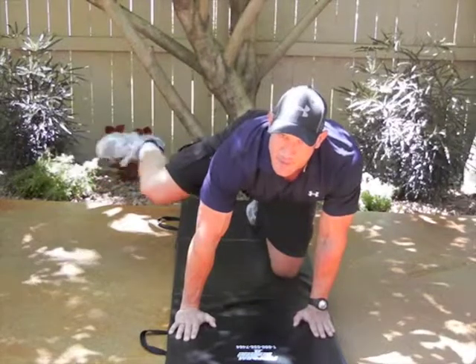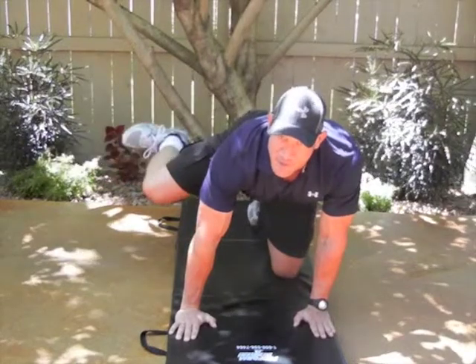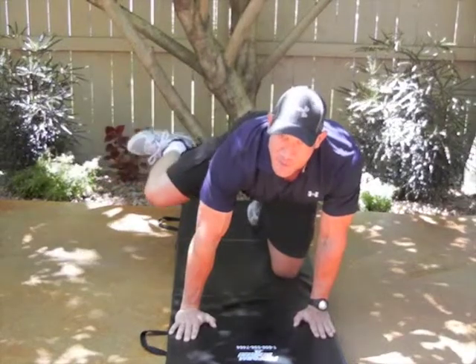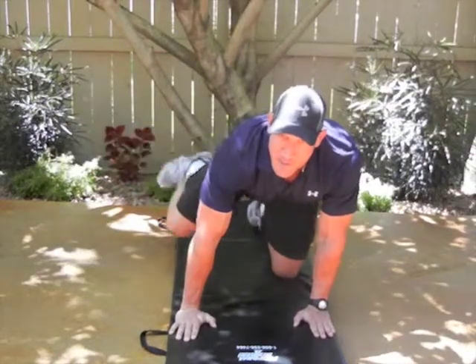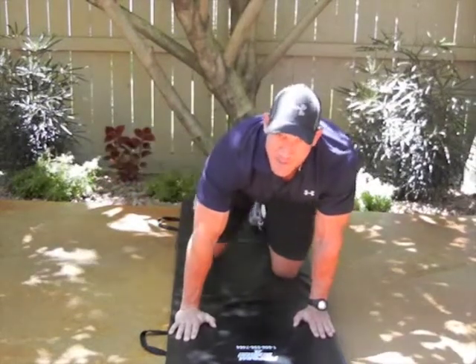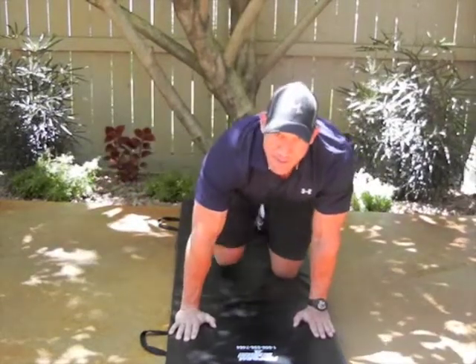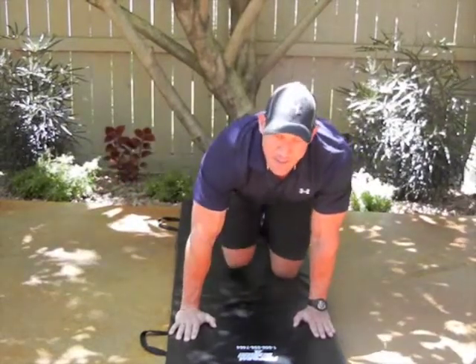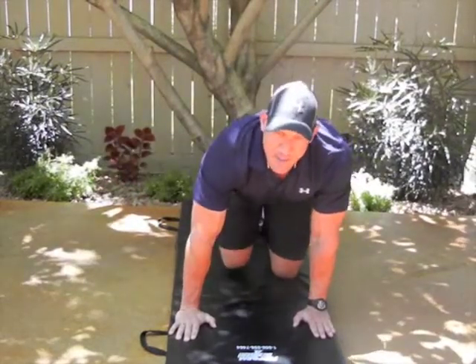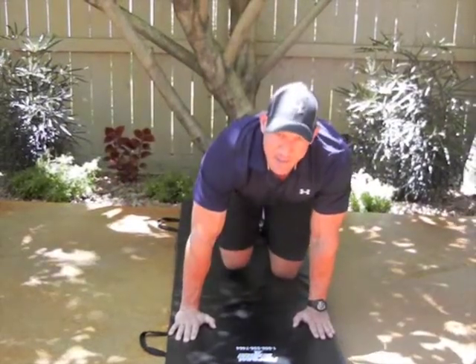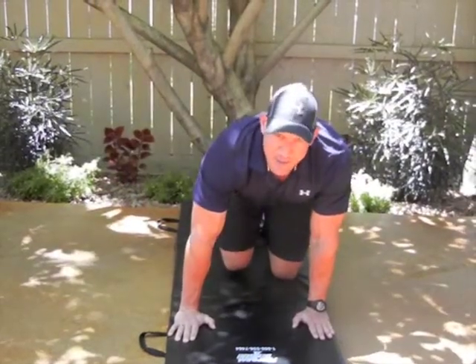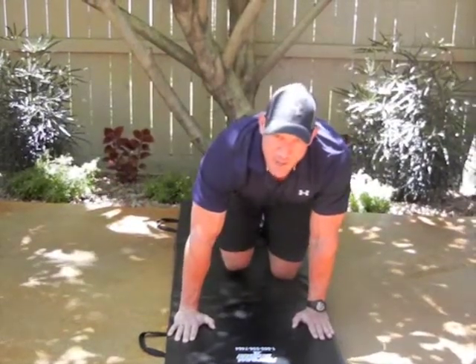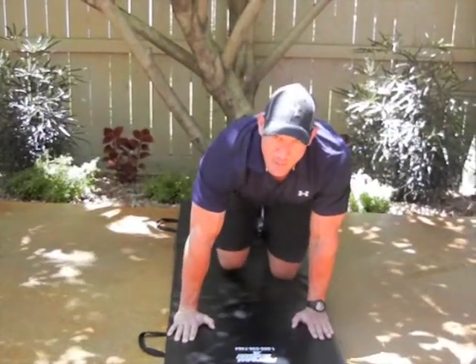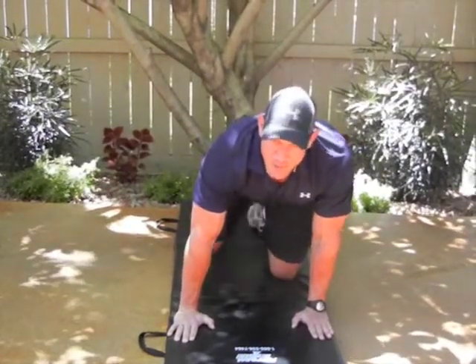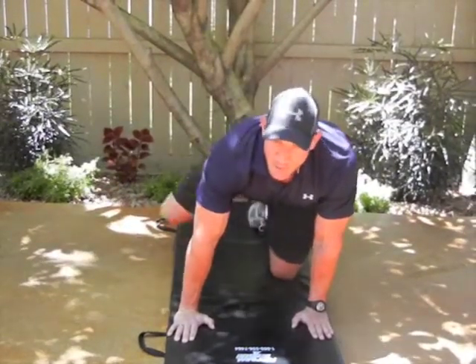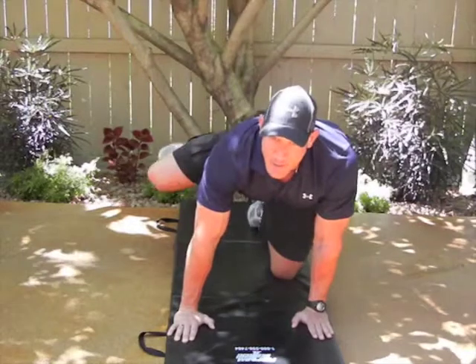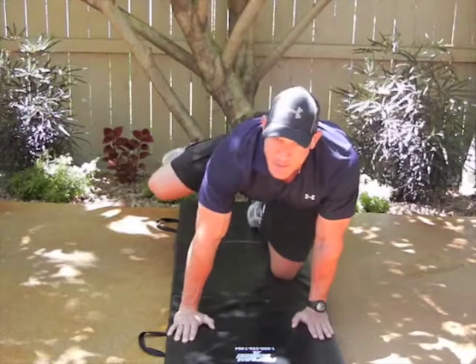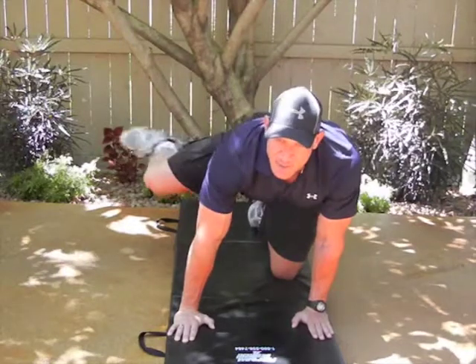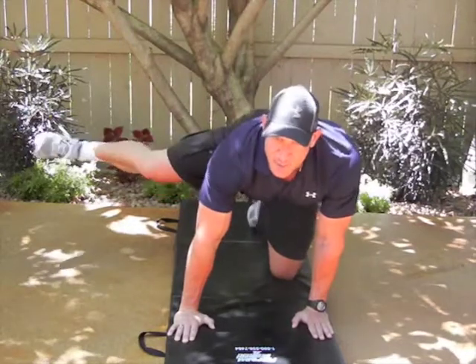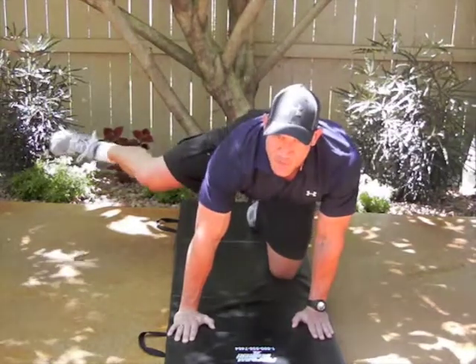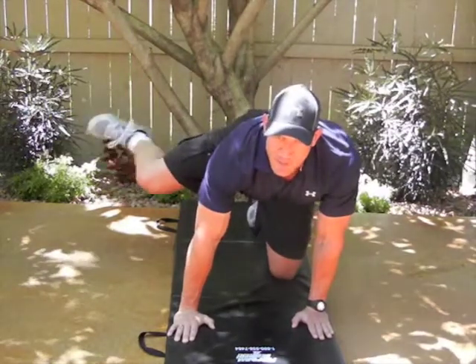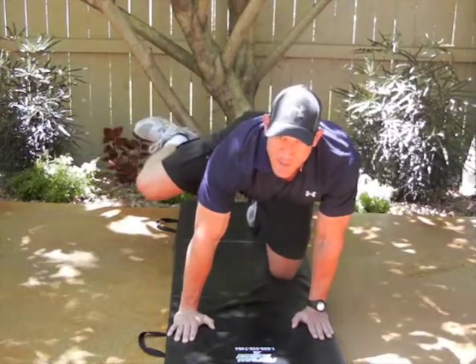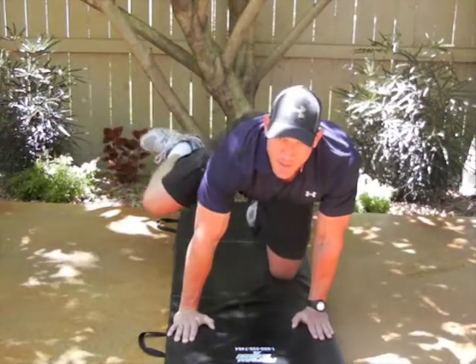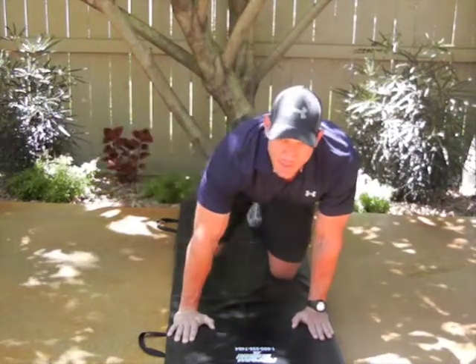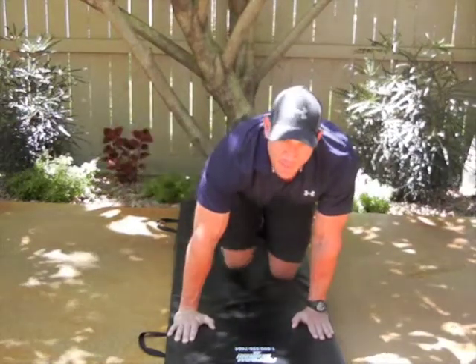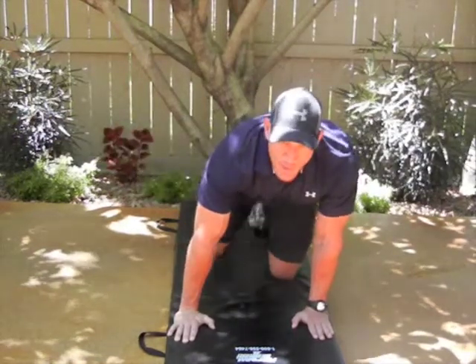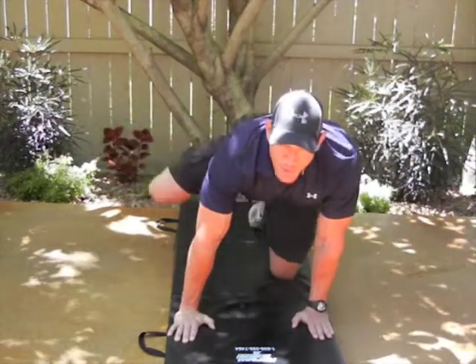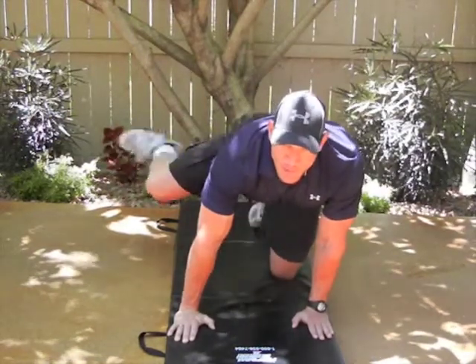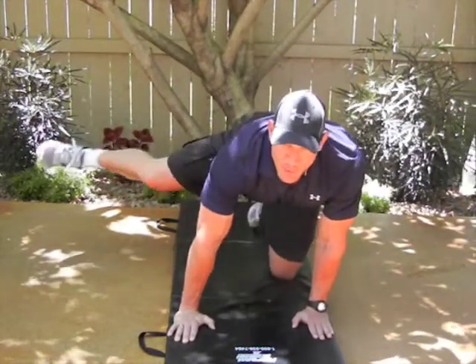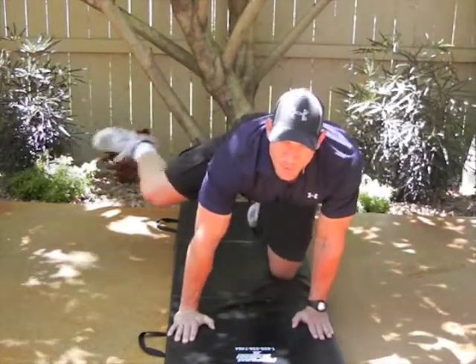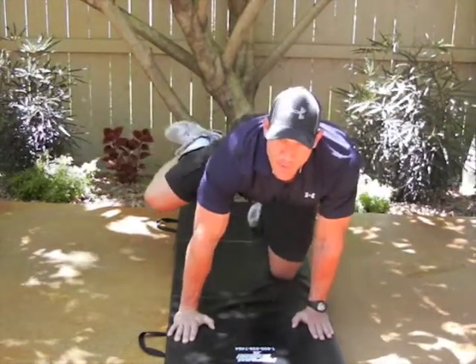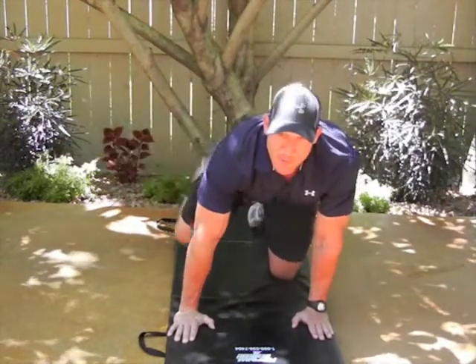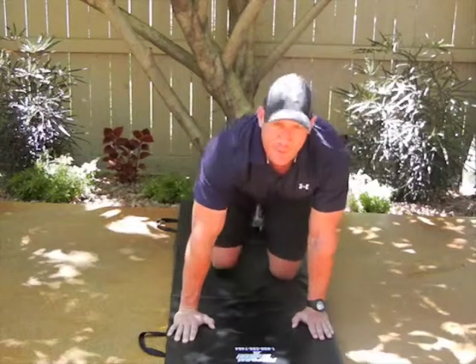This is four steps — it takes a little getting used to. You need to do step one, step two, step three, and four. One, two, three, four.